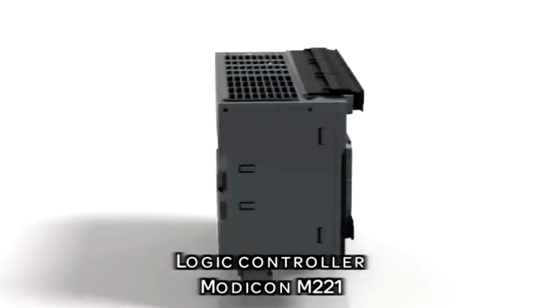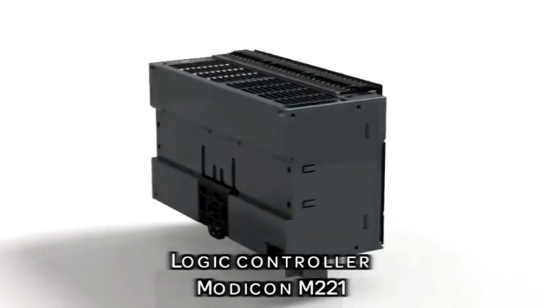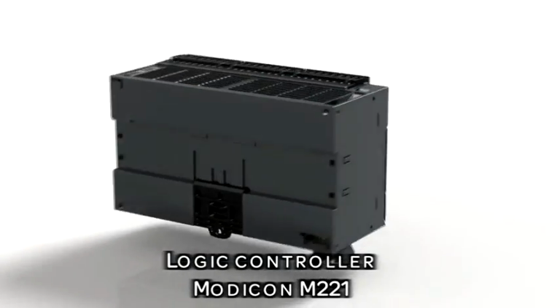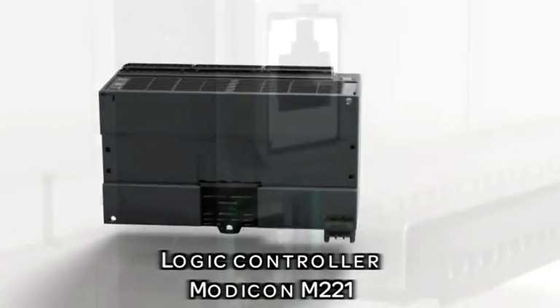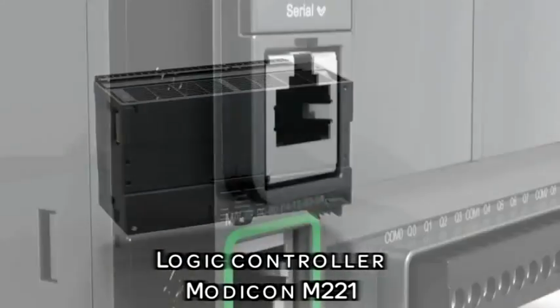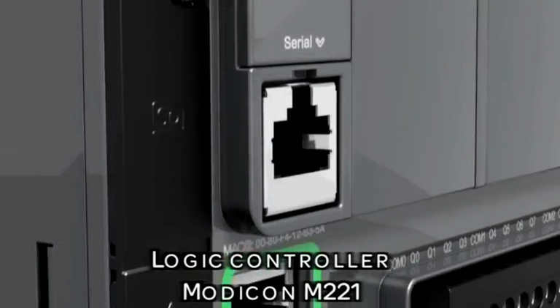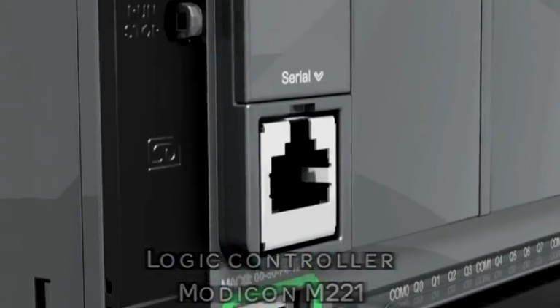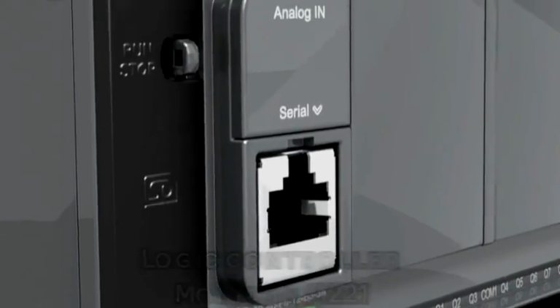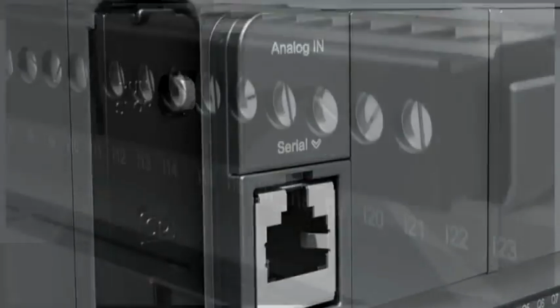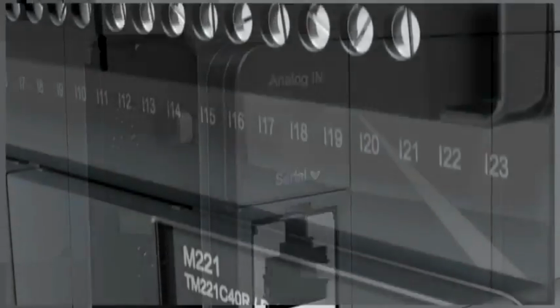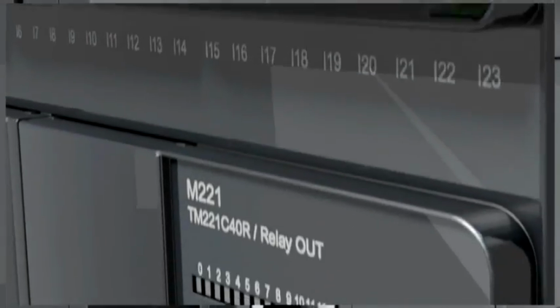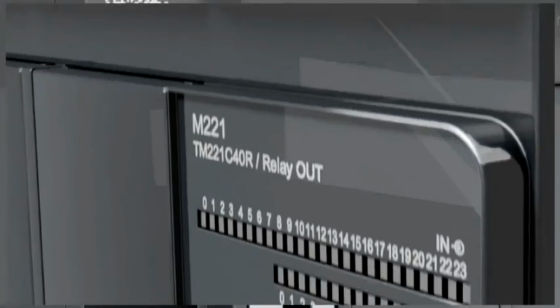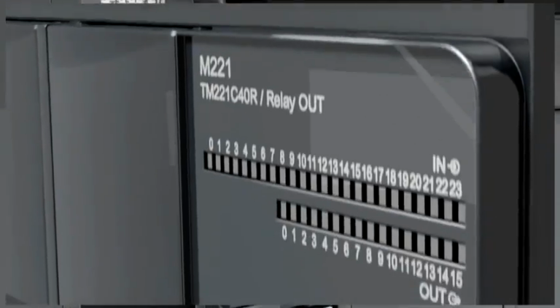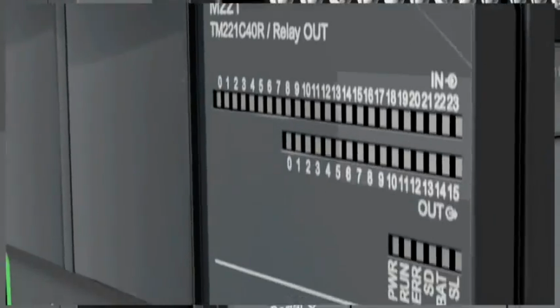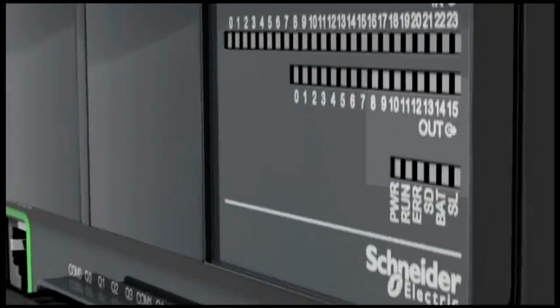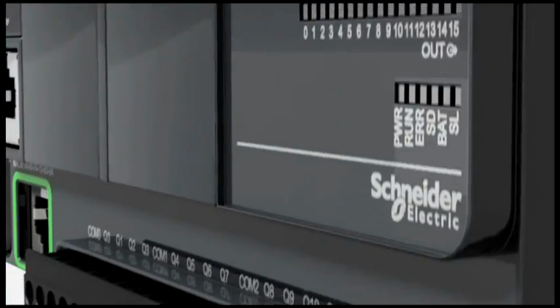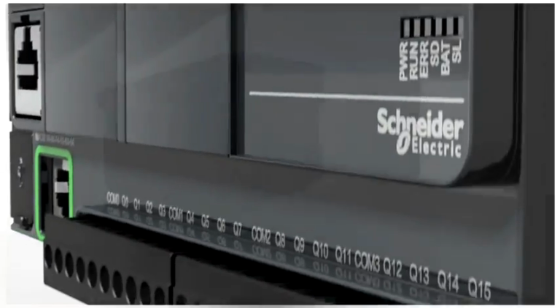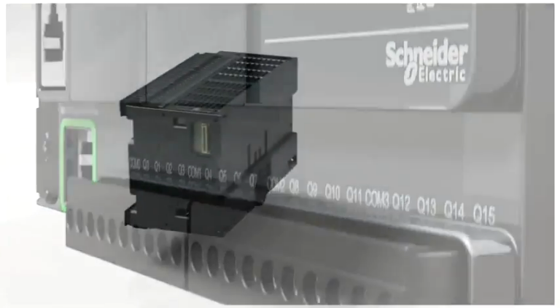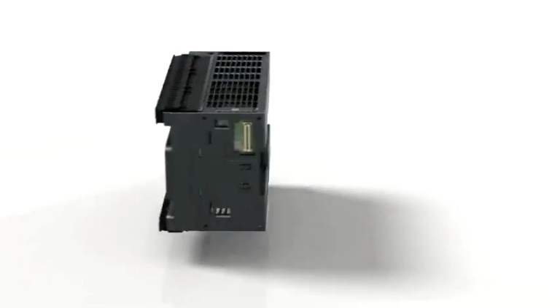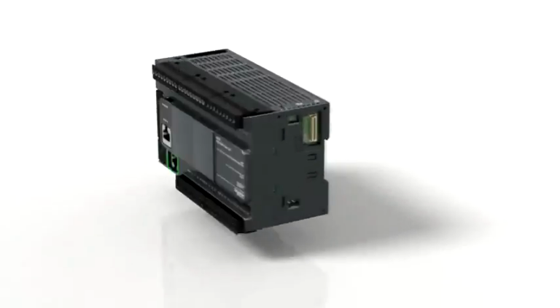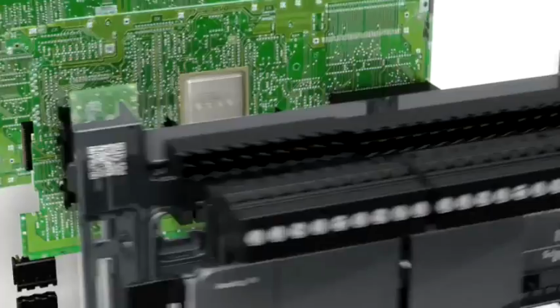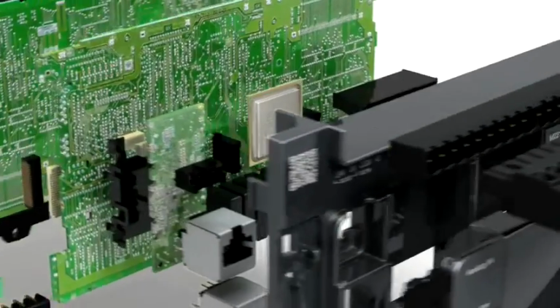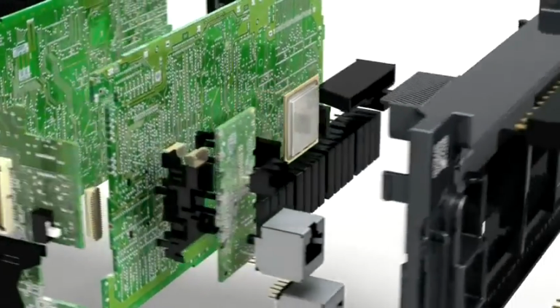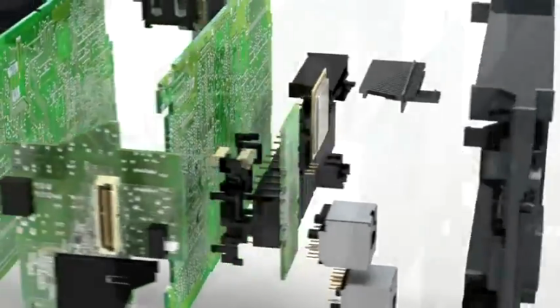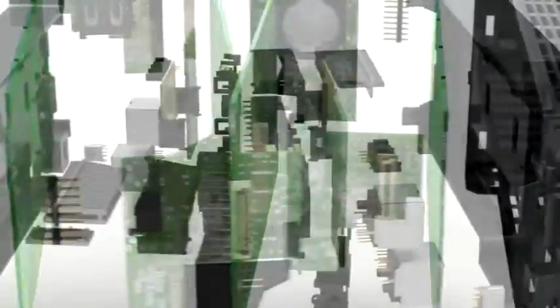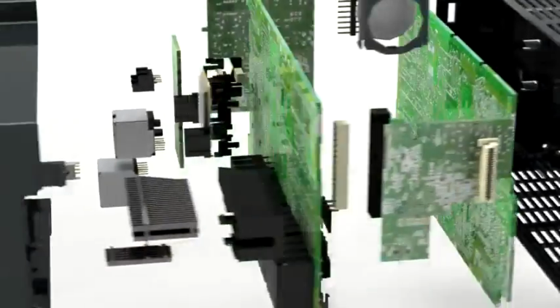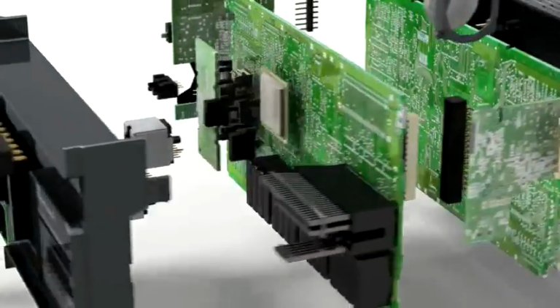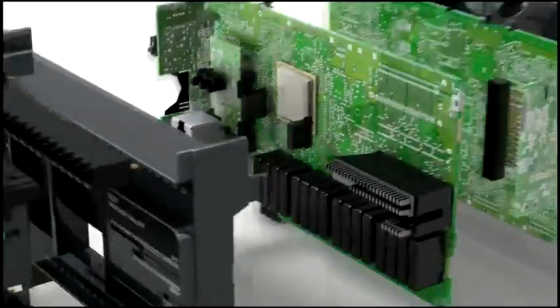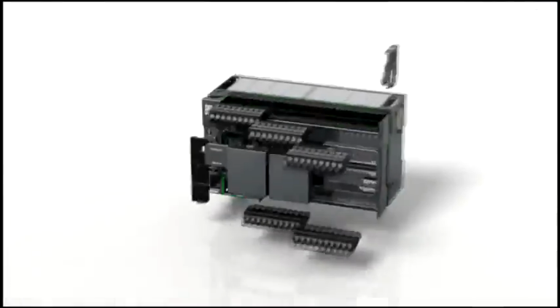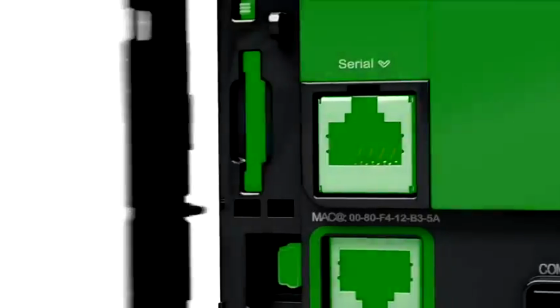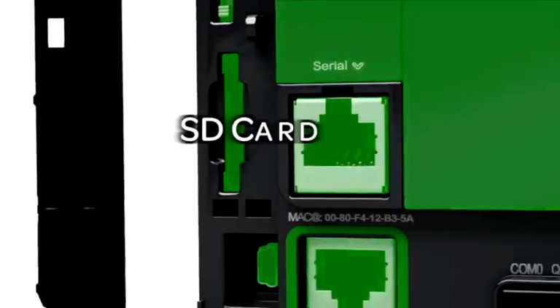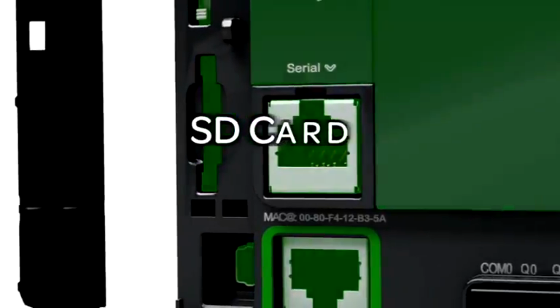Introducing the new Schneider Electric Modicon M221 All-in-One Package Controller. Get the best benchmark performance while reducing costs. Select the optimal CPU unit to fit your needs. Embedded features of the Modicon M221.